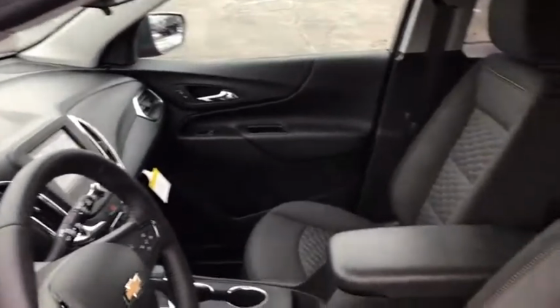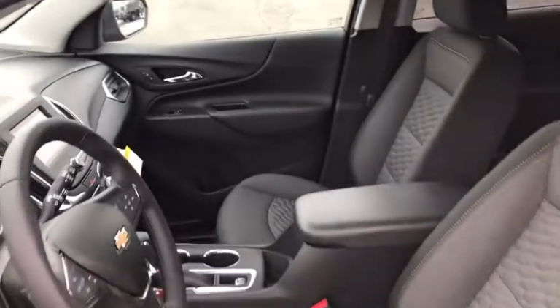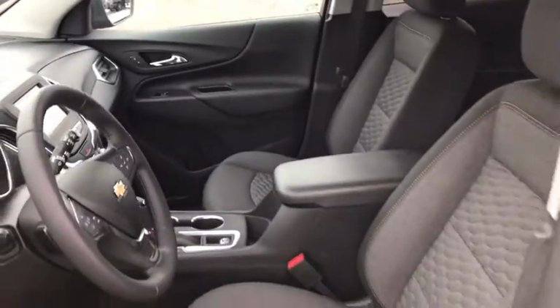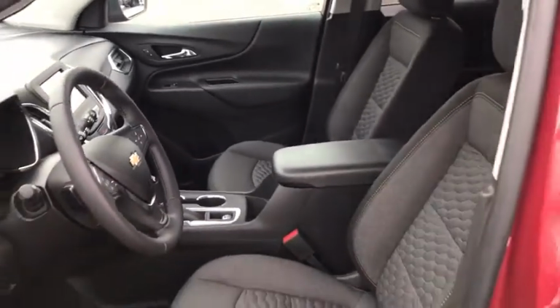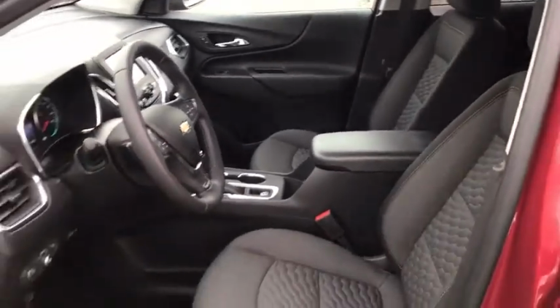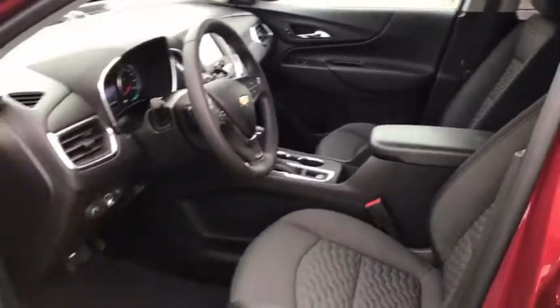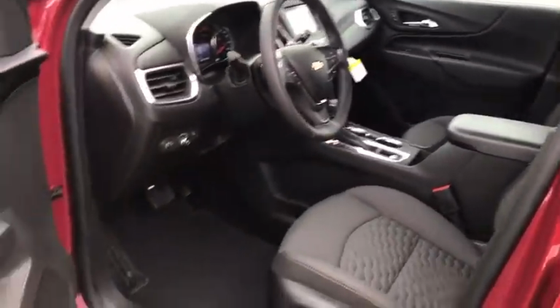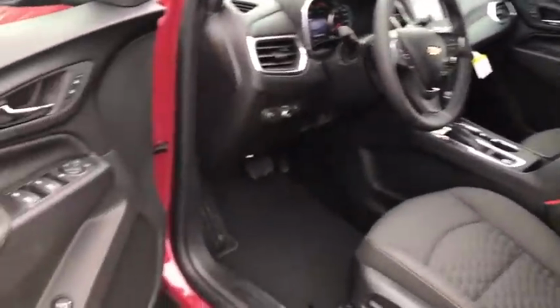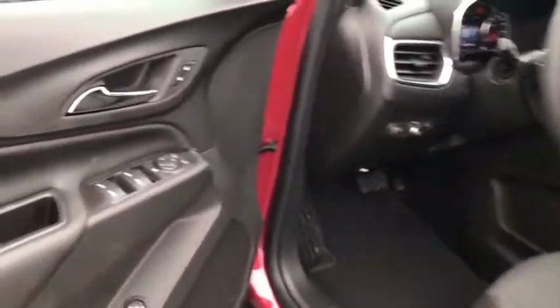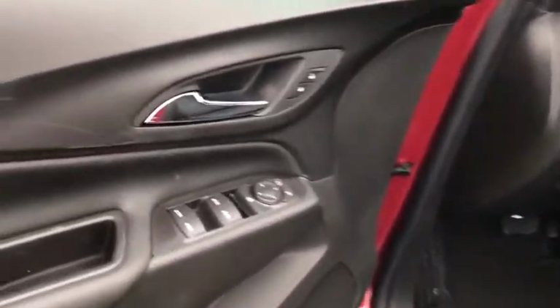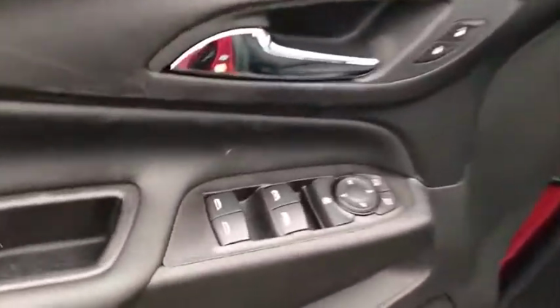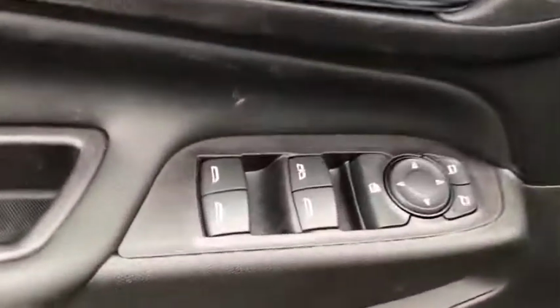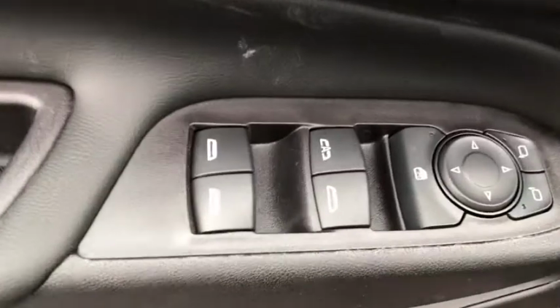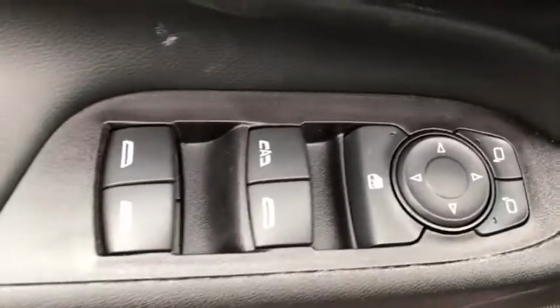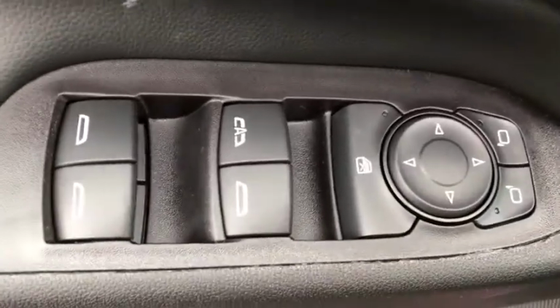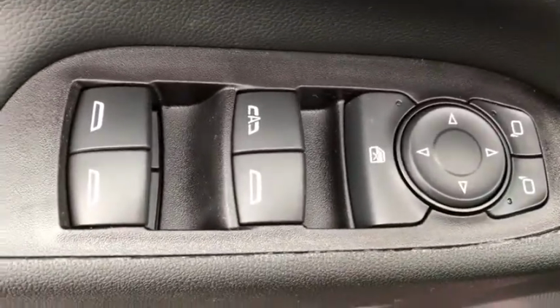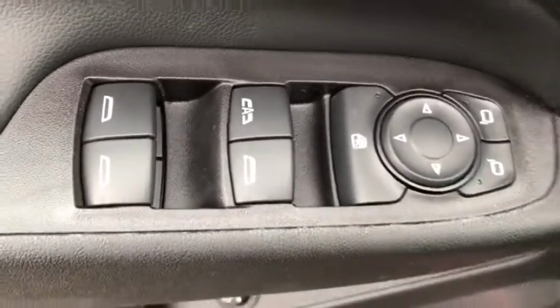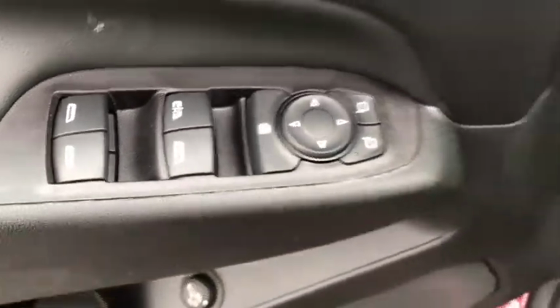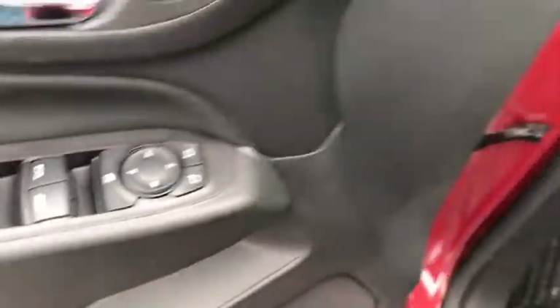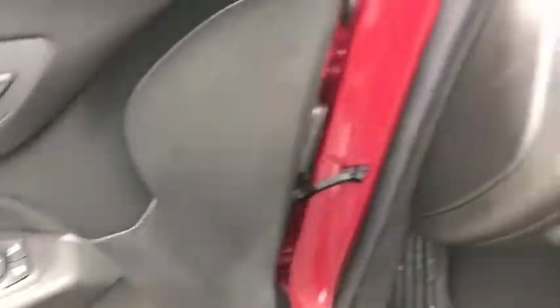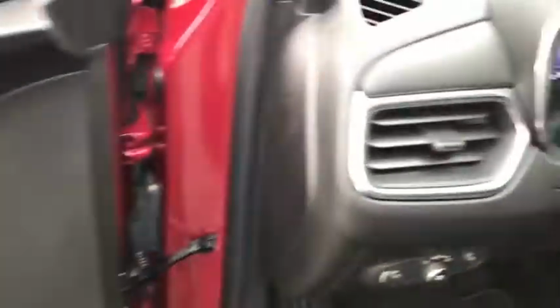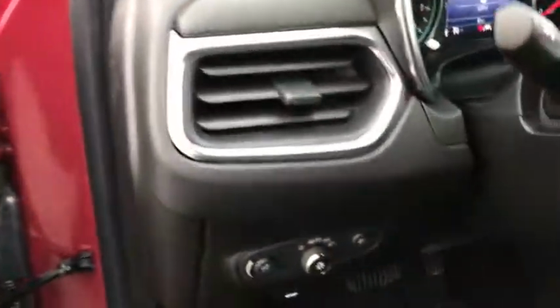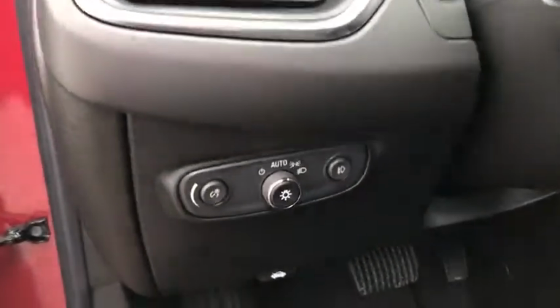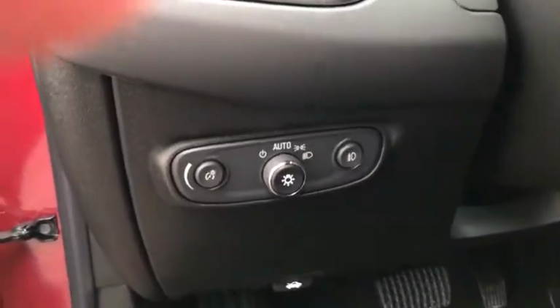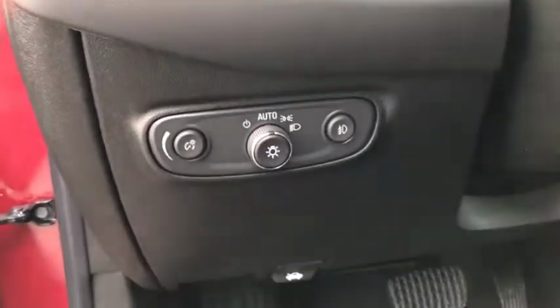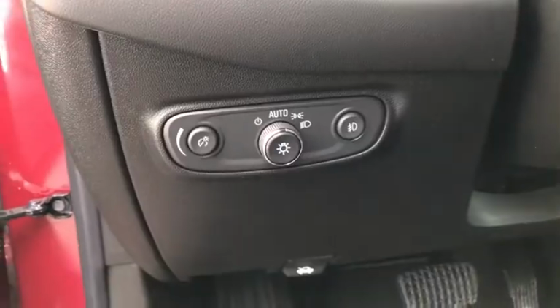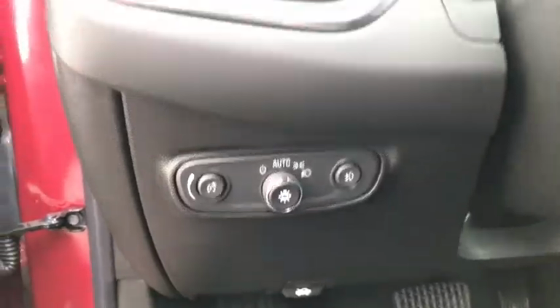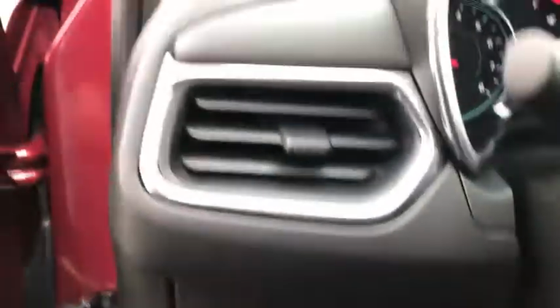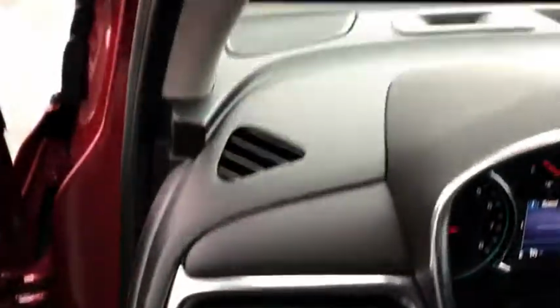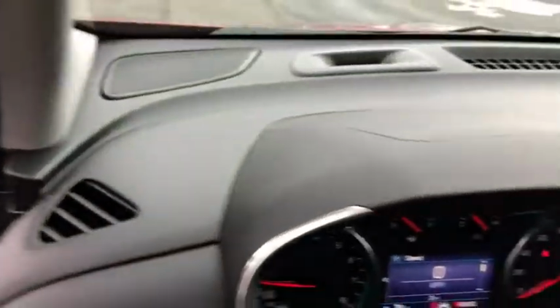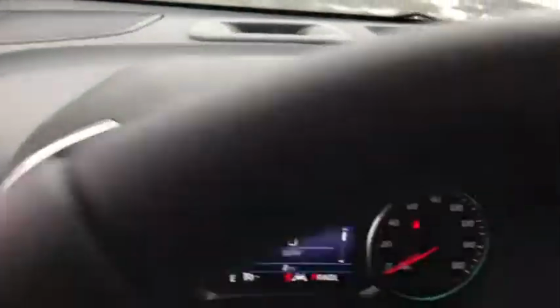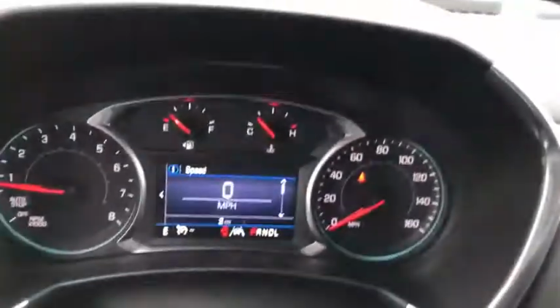Power windows, compass, rear window defroster, fog lights, security system, heated front driver and passenger seats, trip computer, remote keyless entry, panic alarm, overhead console, tachometer.